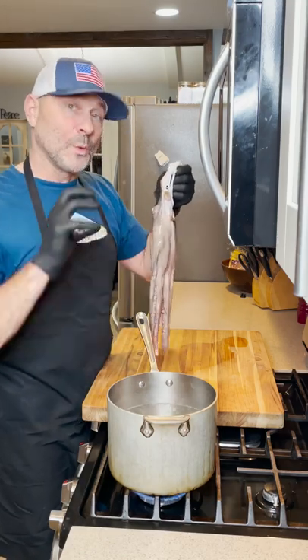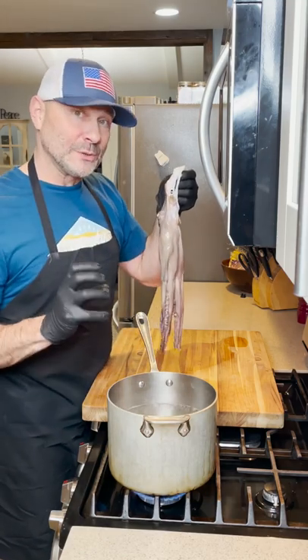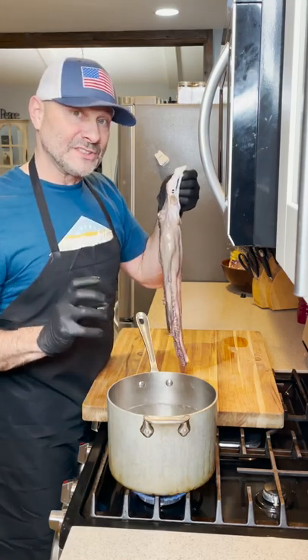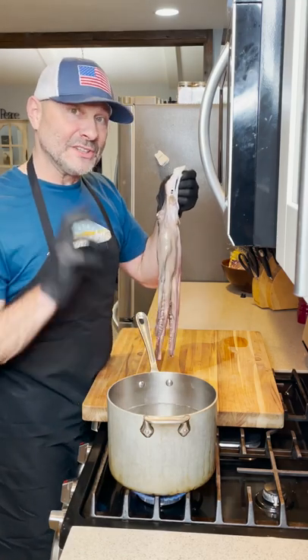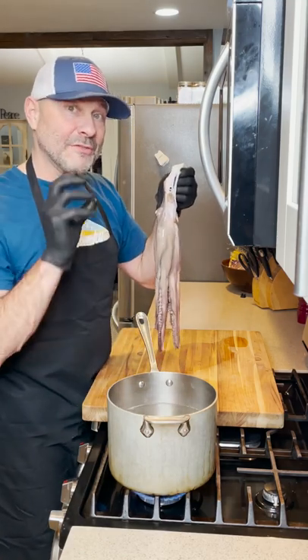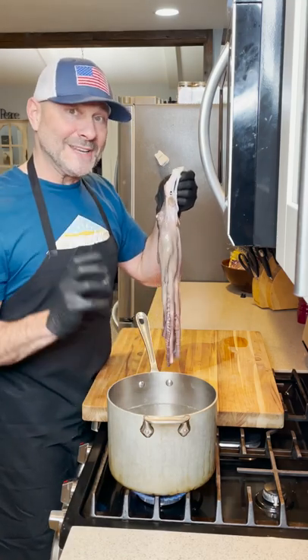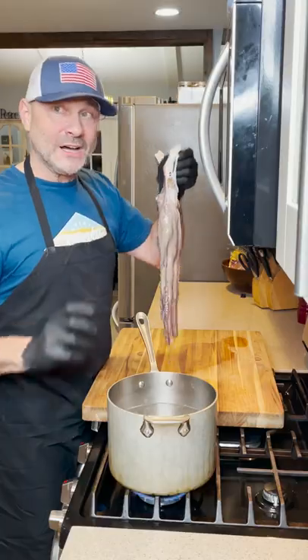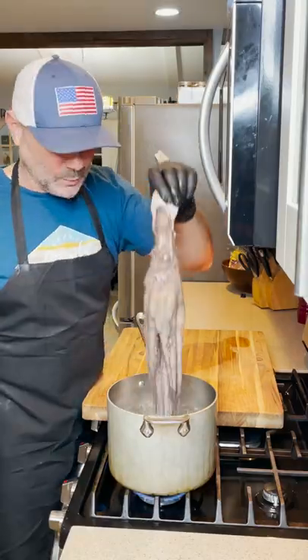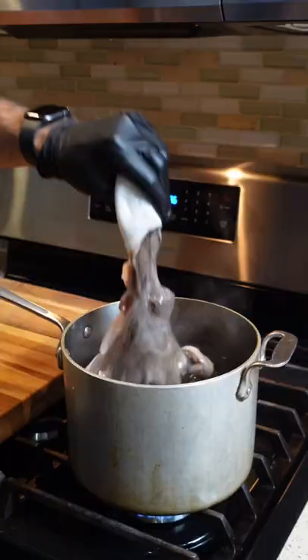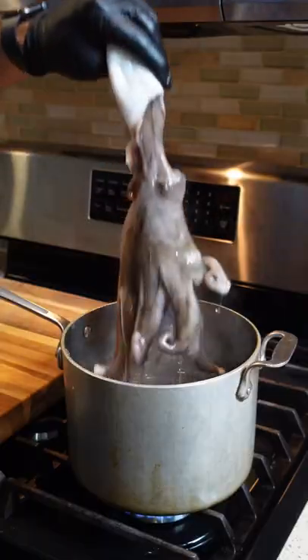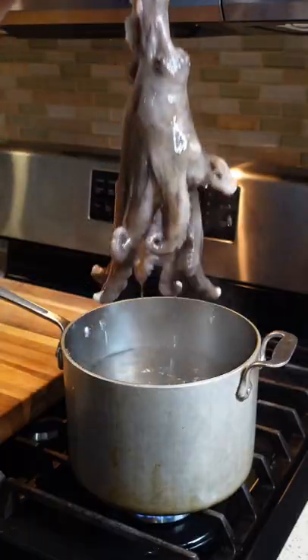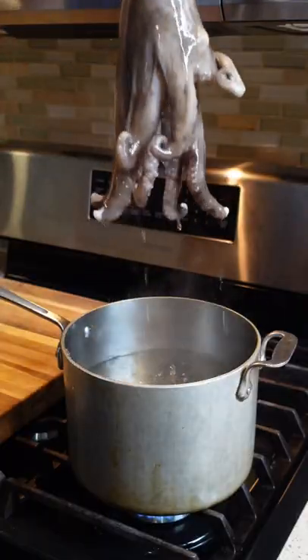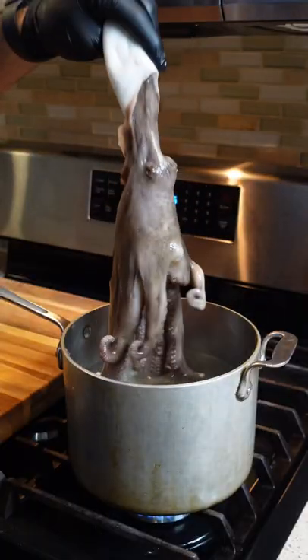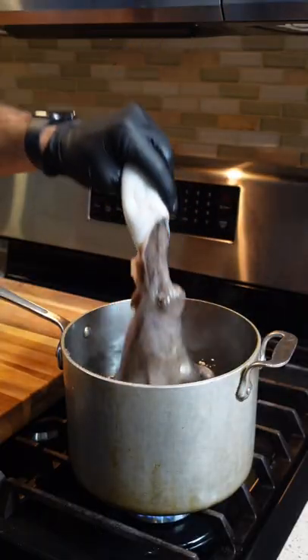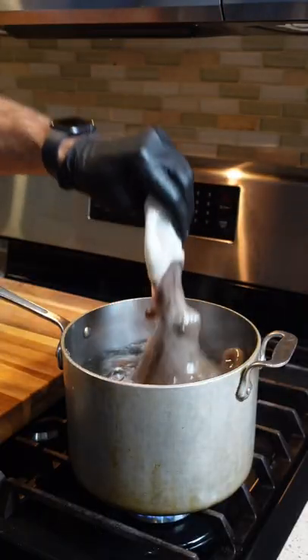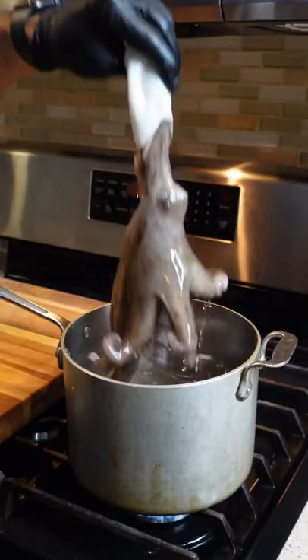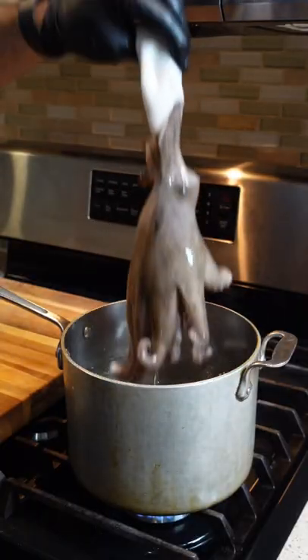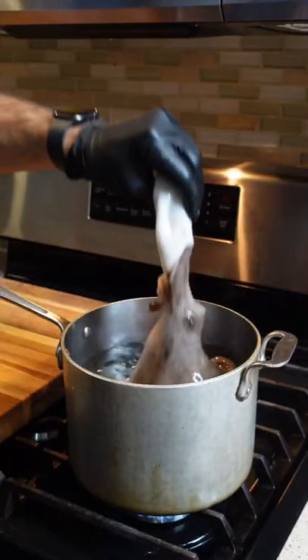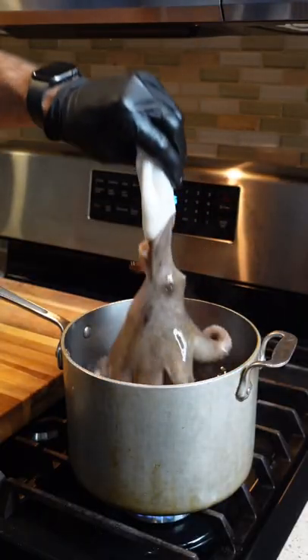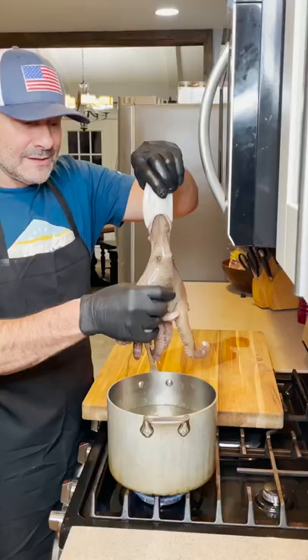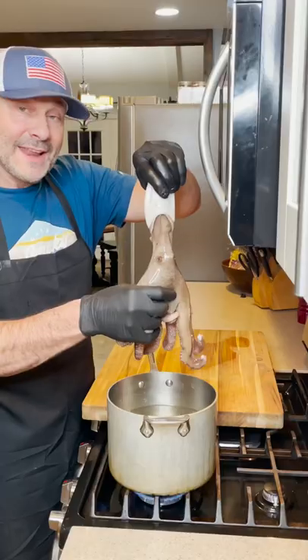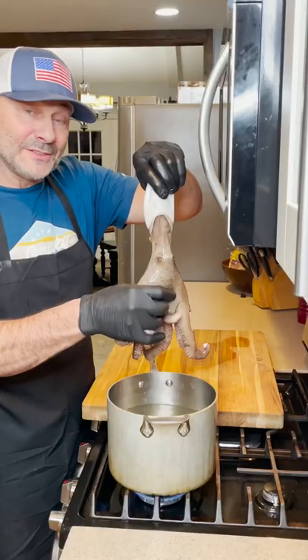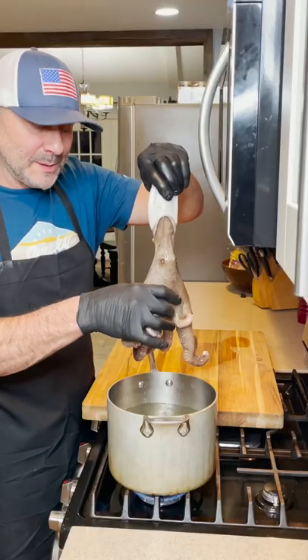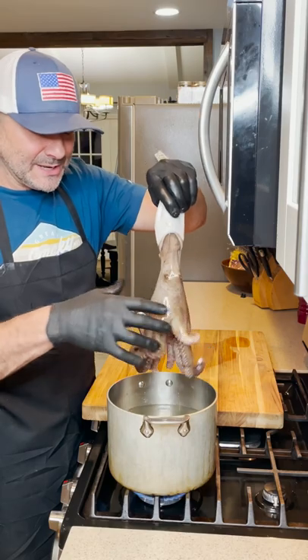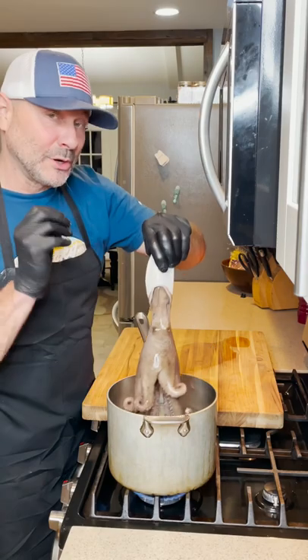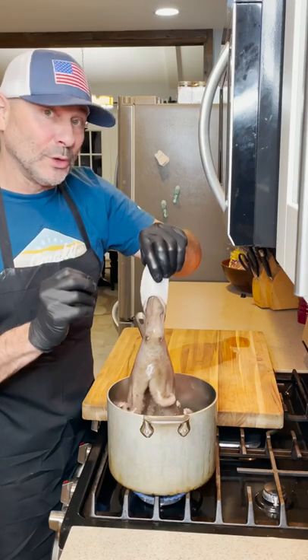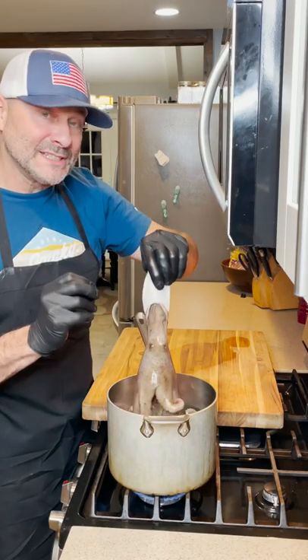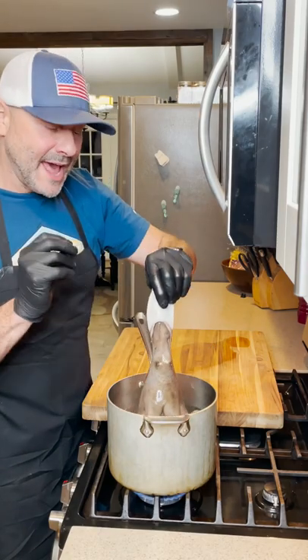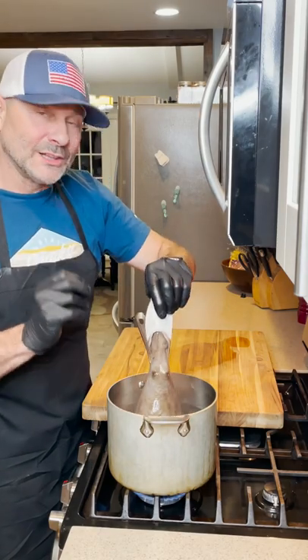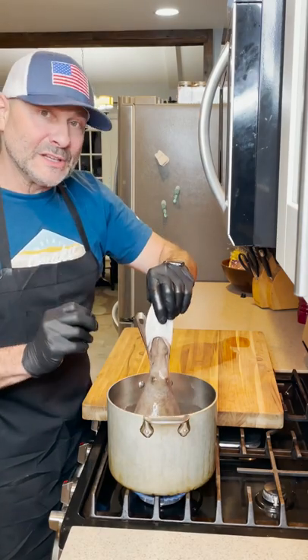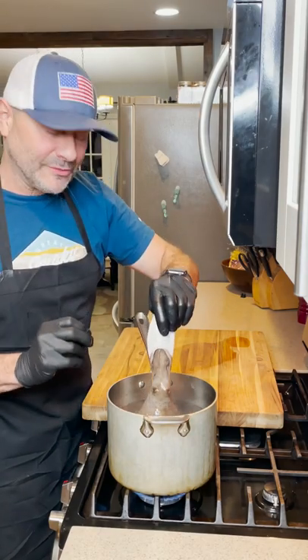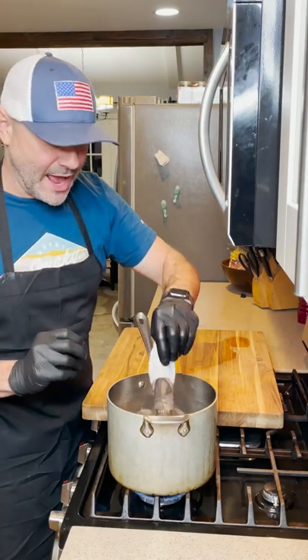We're going to do a series of three dunks. Now it's come up to 10. We're going to boil it at a low simmer for an hour.